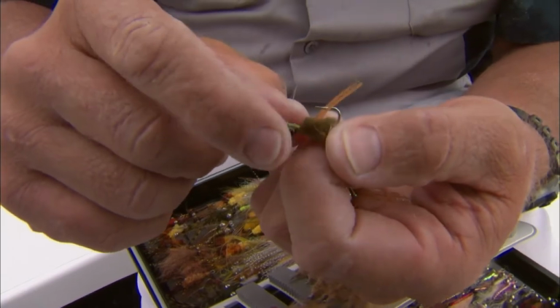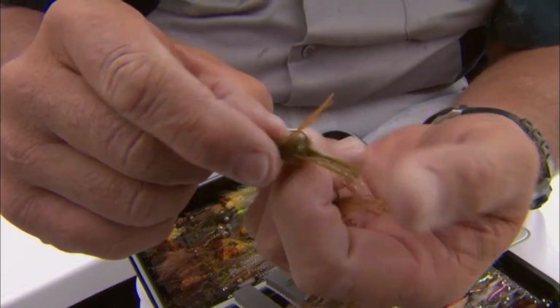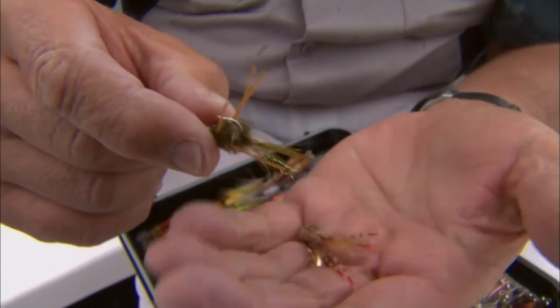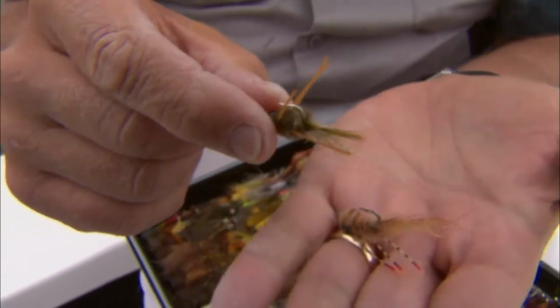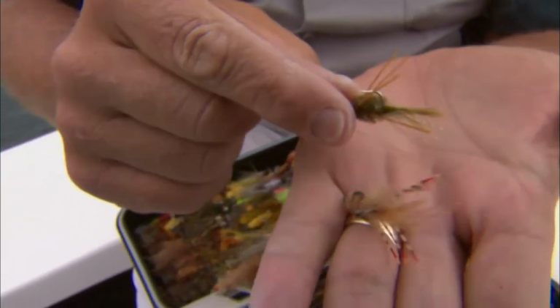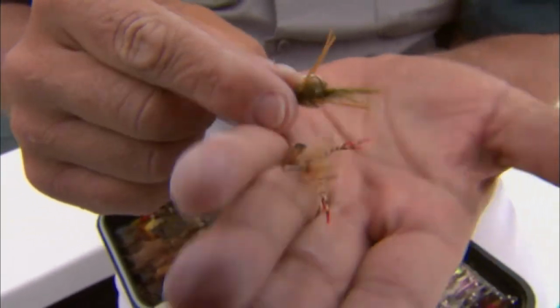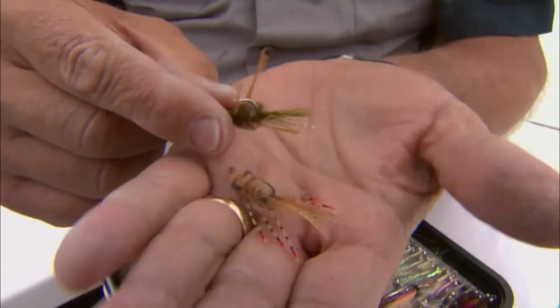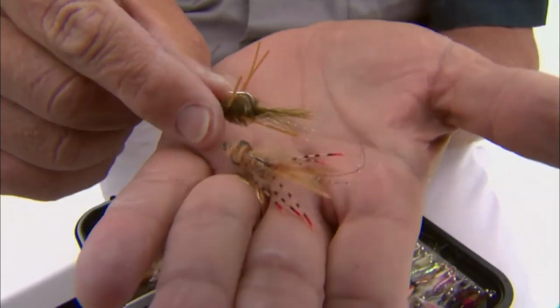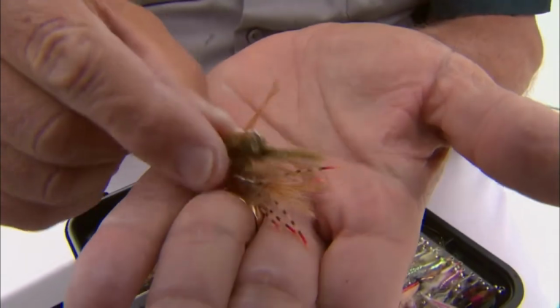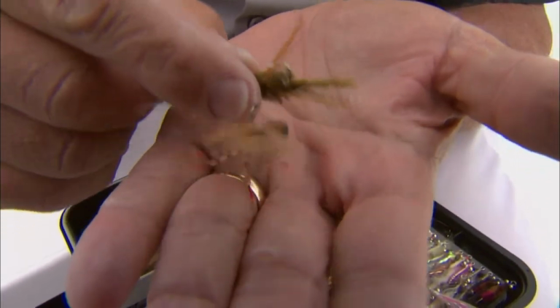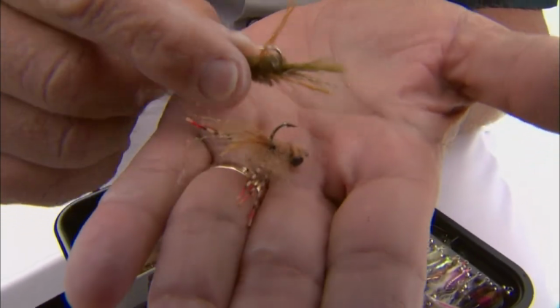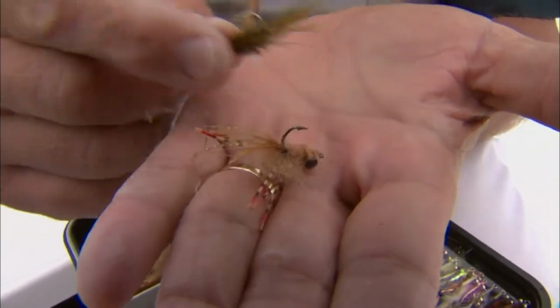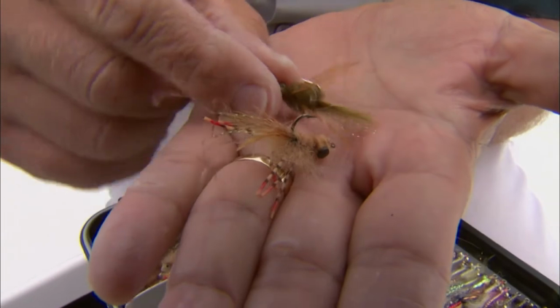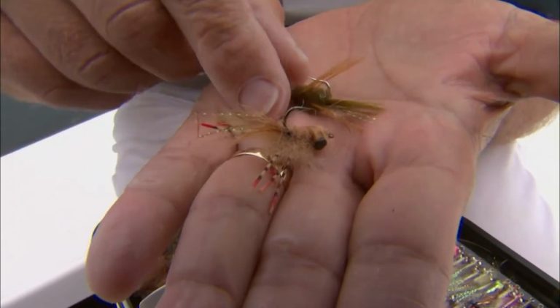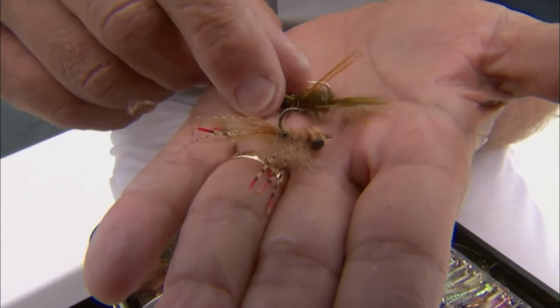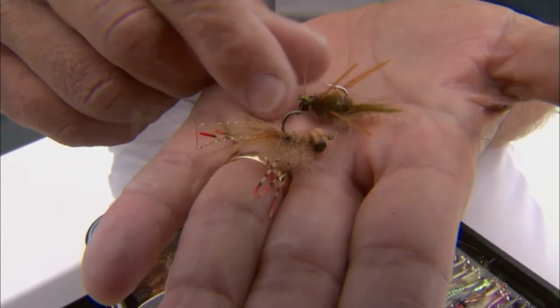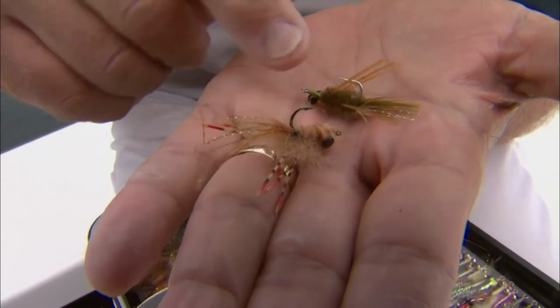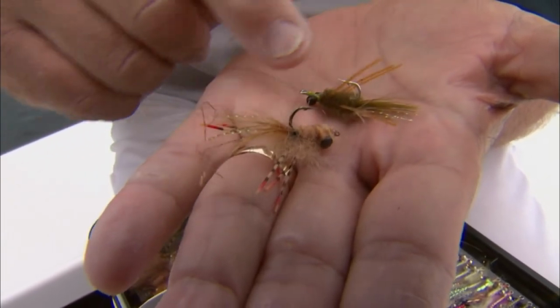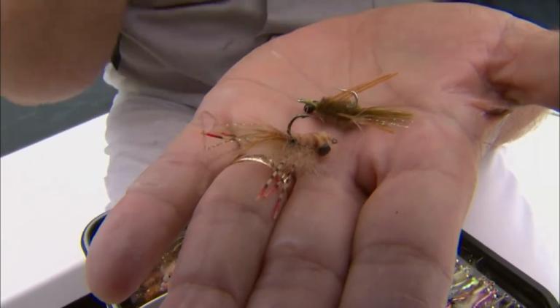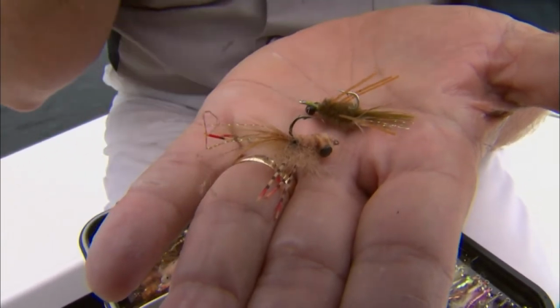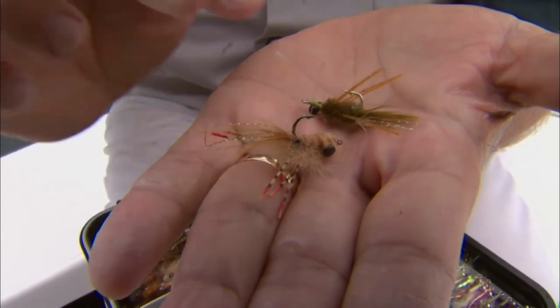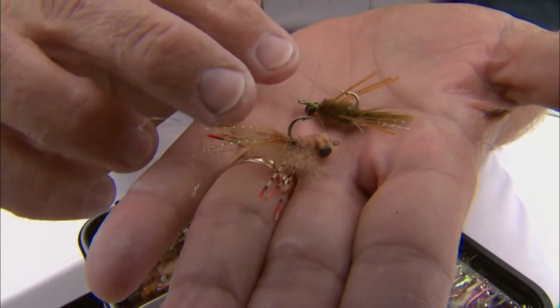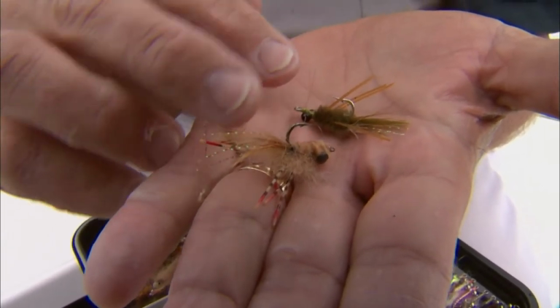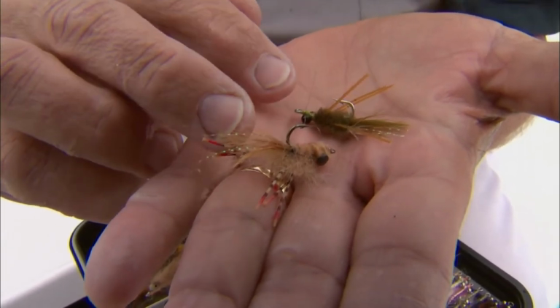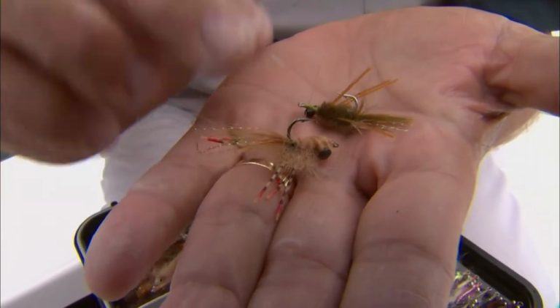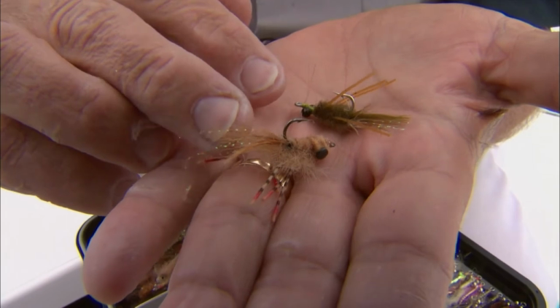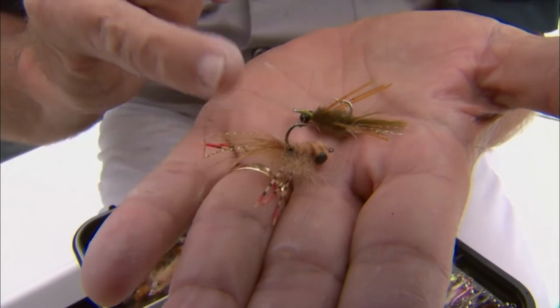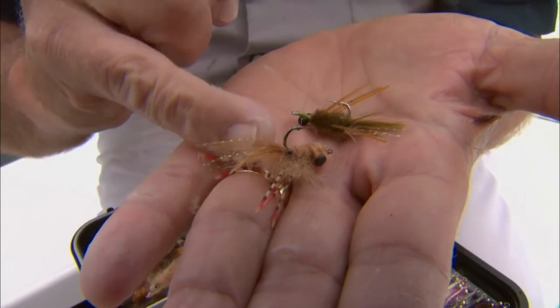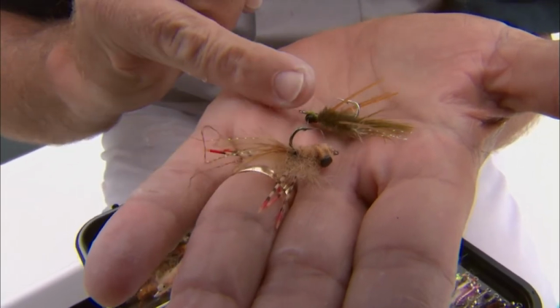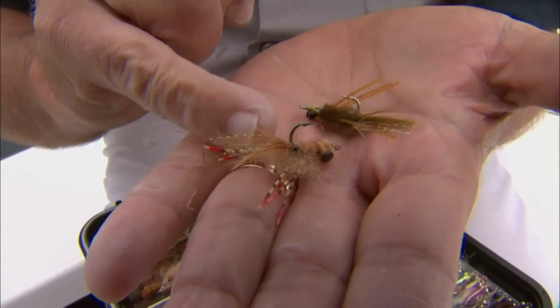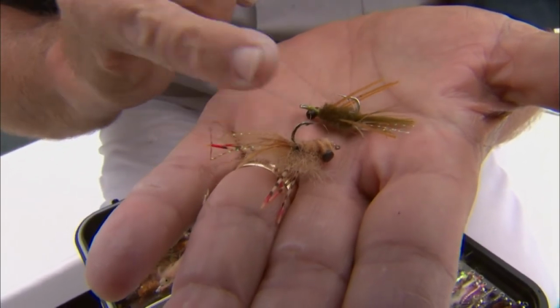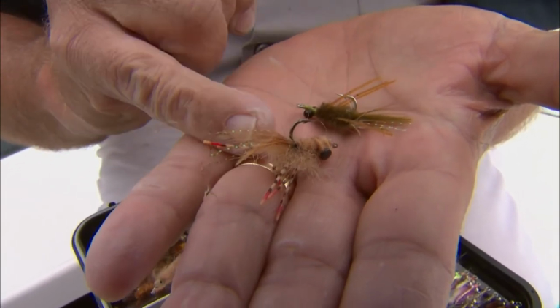The standard hook sizes for bonefish are either a number six or a number eight, so these are not very large. They work really well in clear water because the colors are very natural.